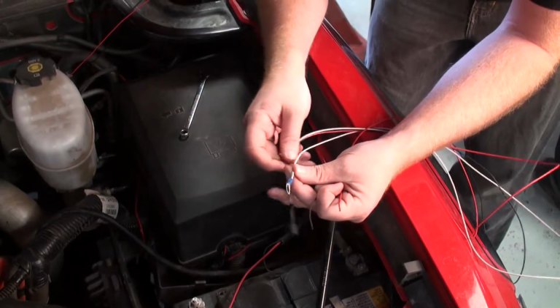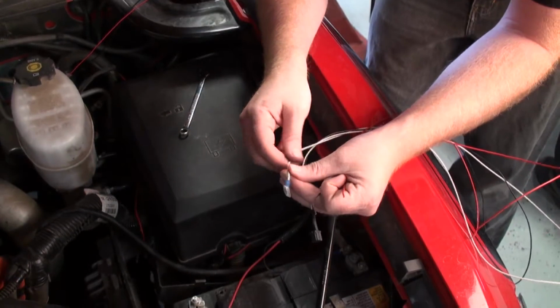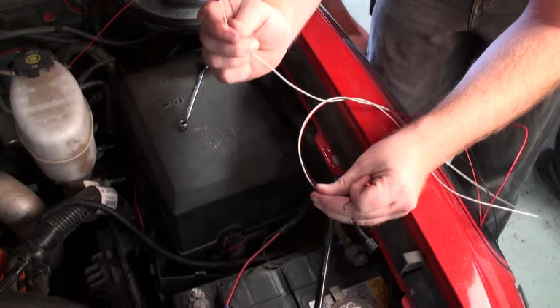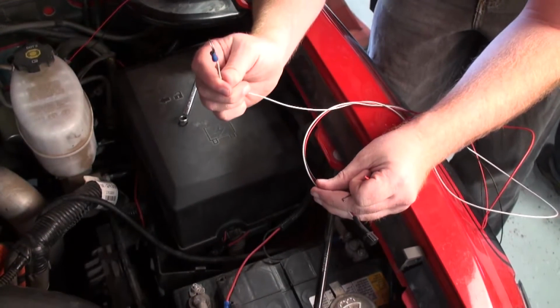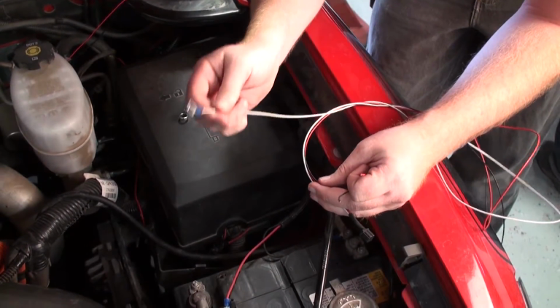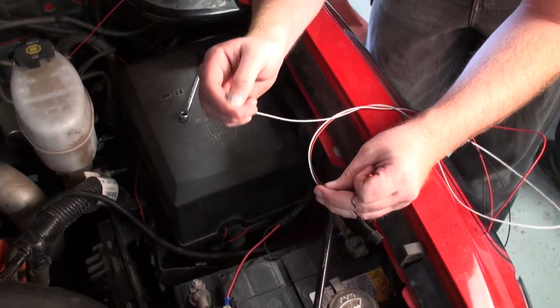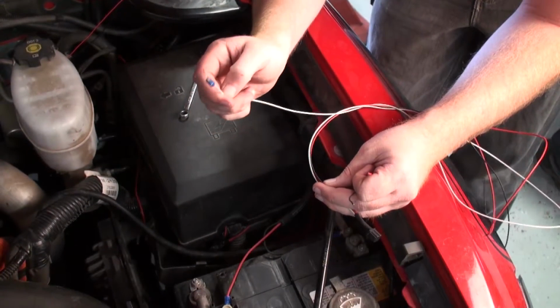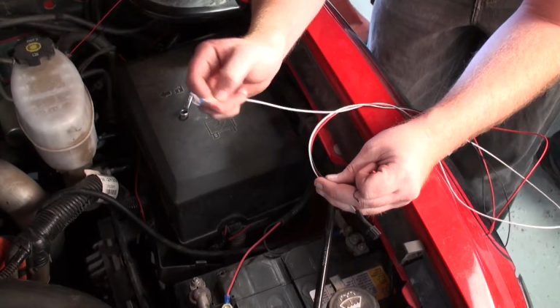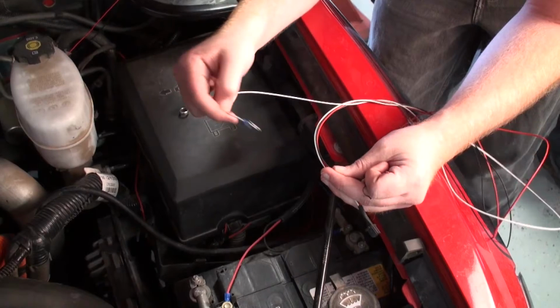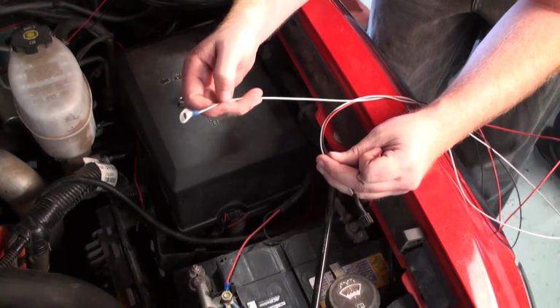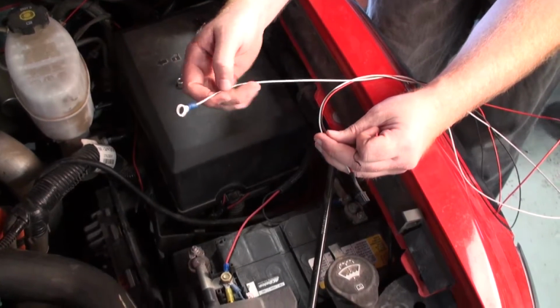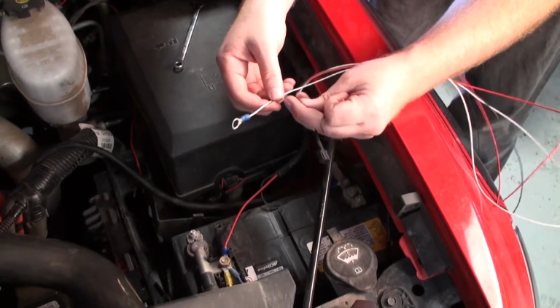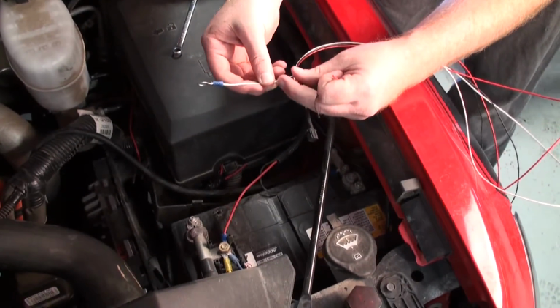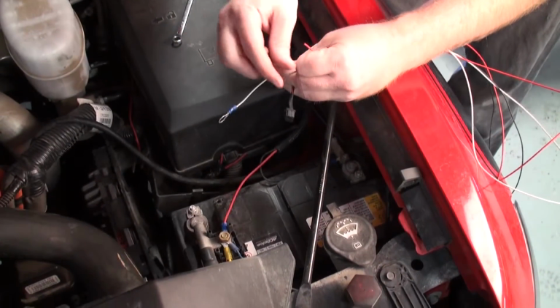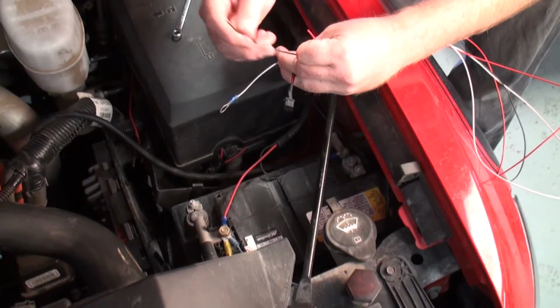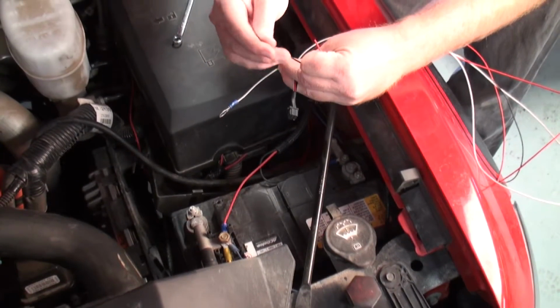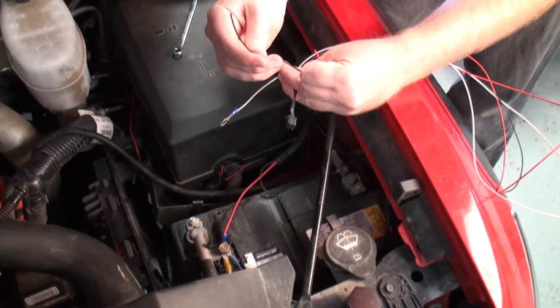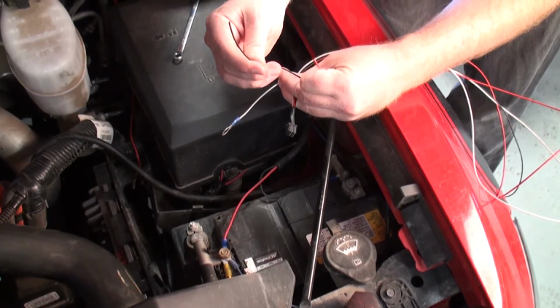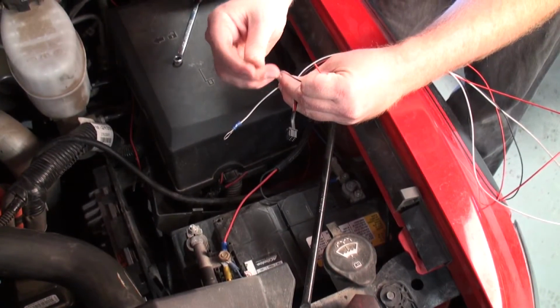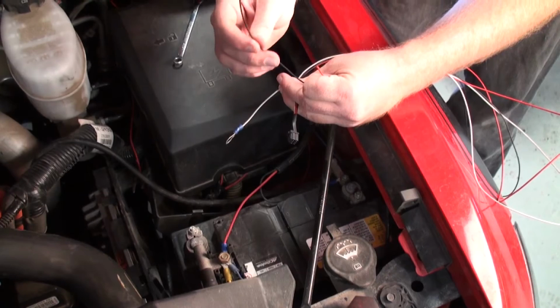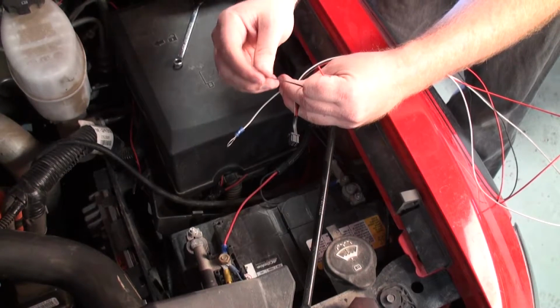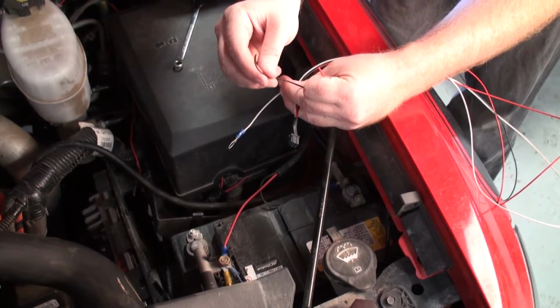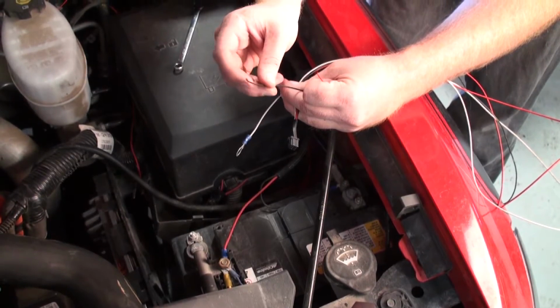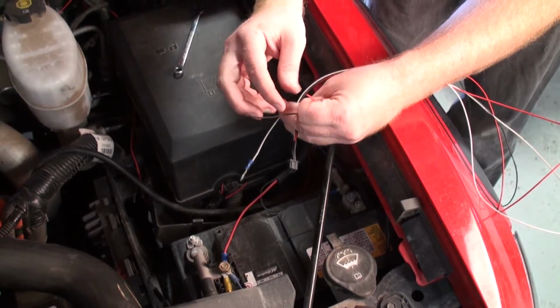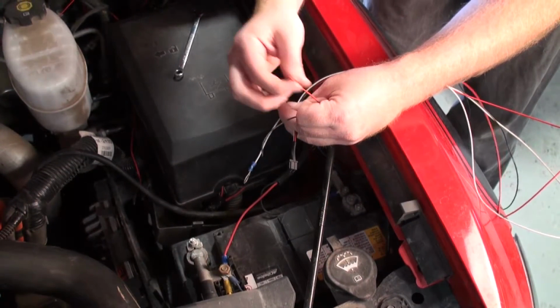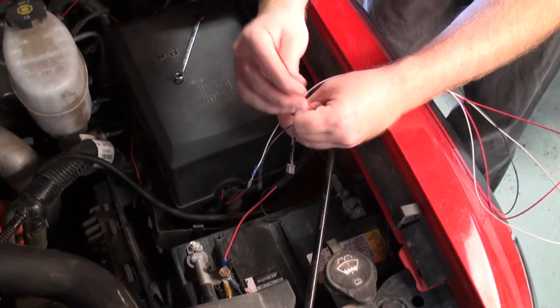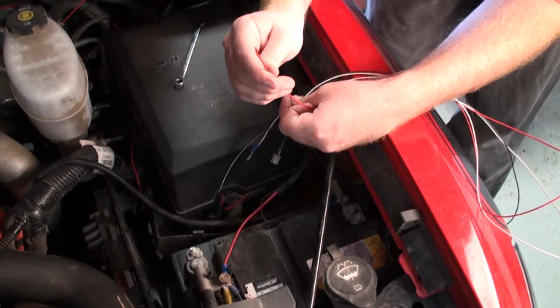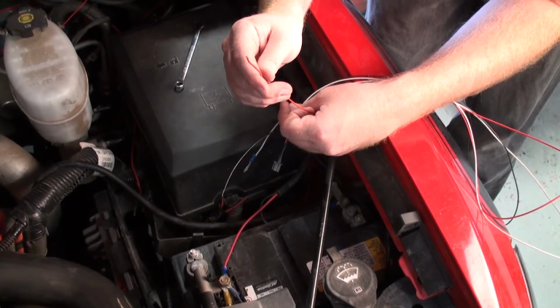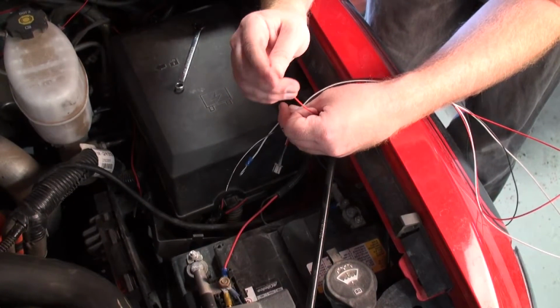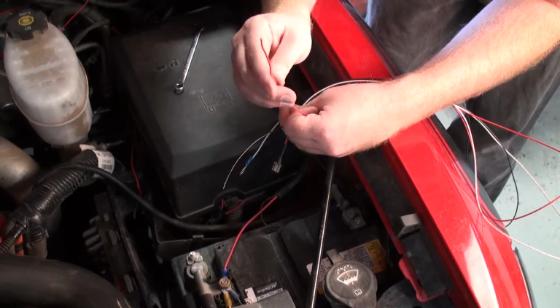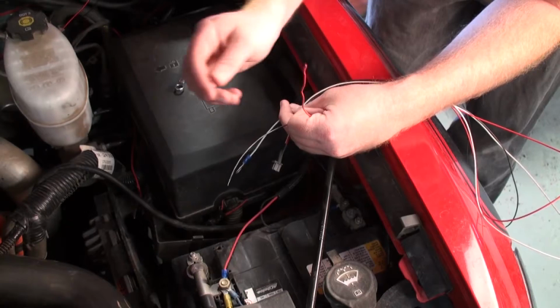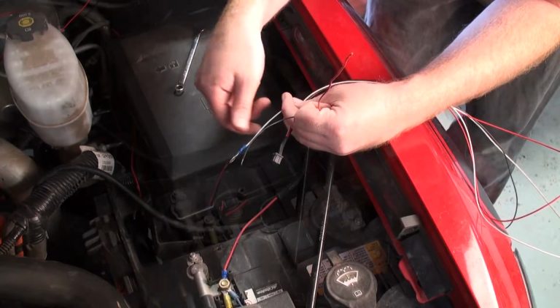retrieve the power wire harness. Notice that there are three wires. The white wire will be connected to the battery ground, the black wire will be grounded to the chassis, and the red wire will be connected to a key-on power source in the vehicle fuse box.